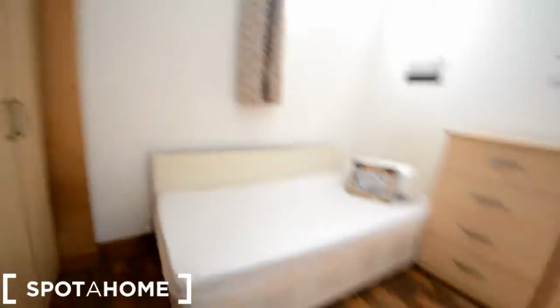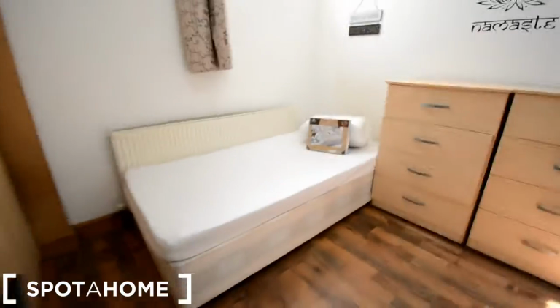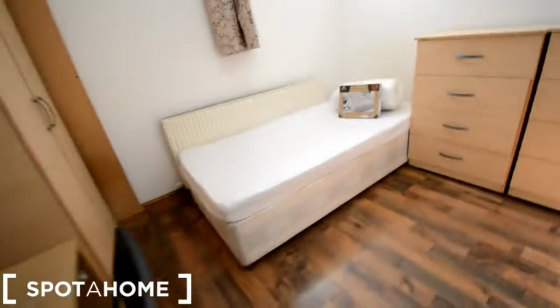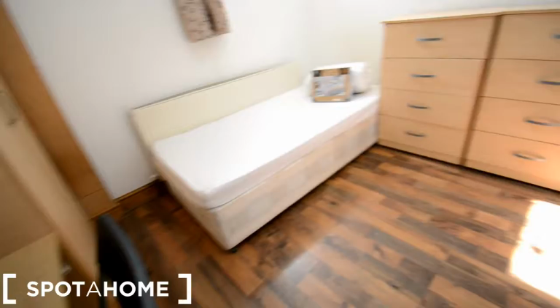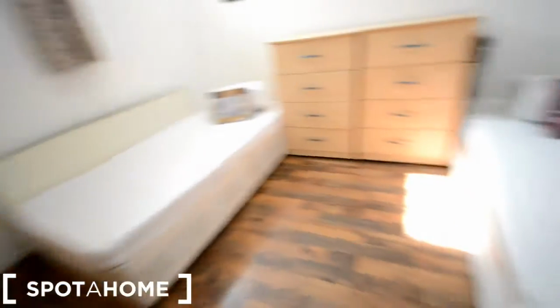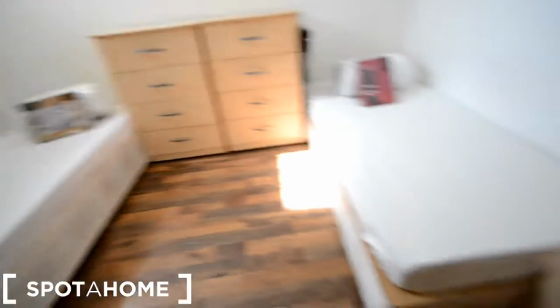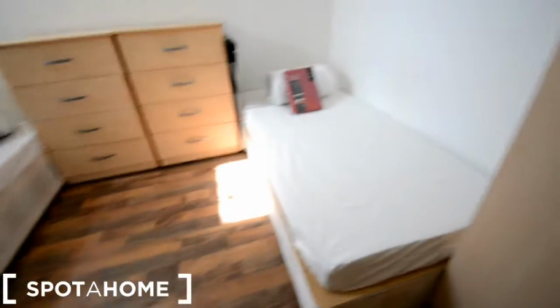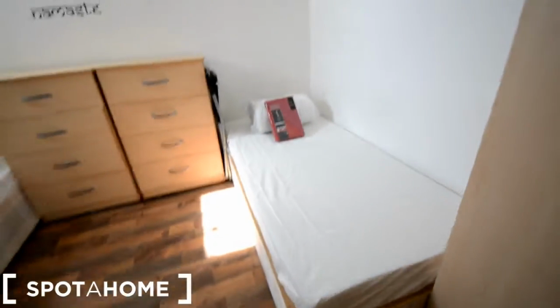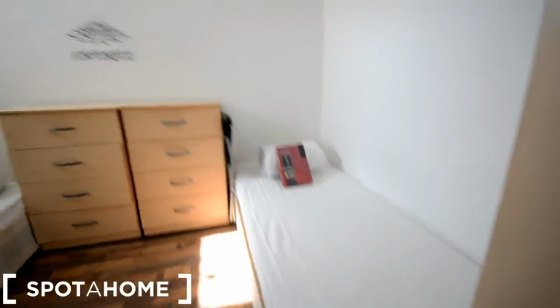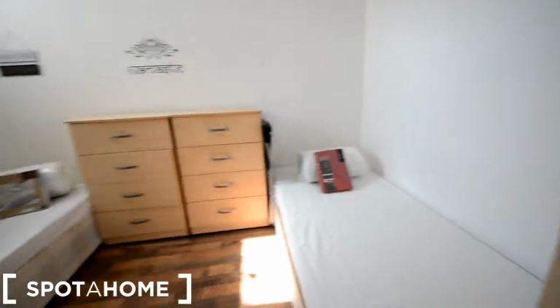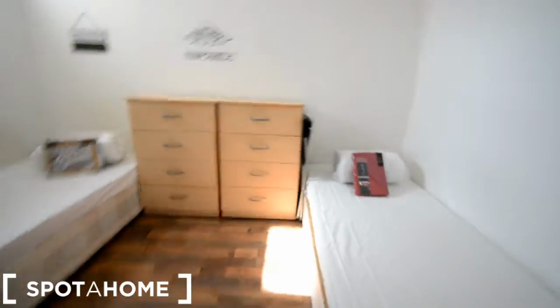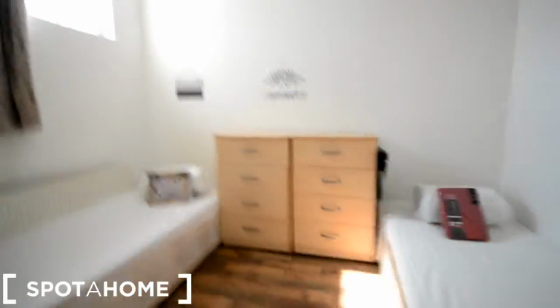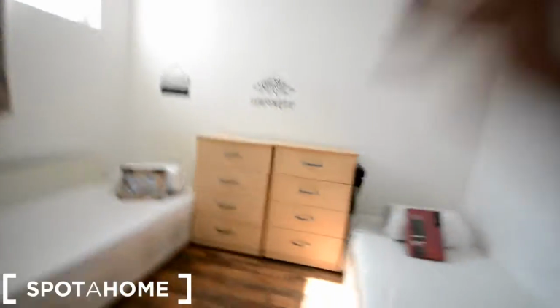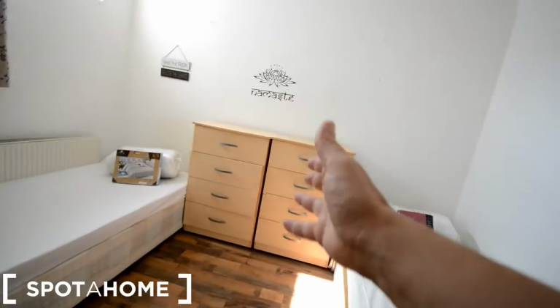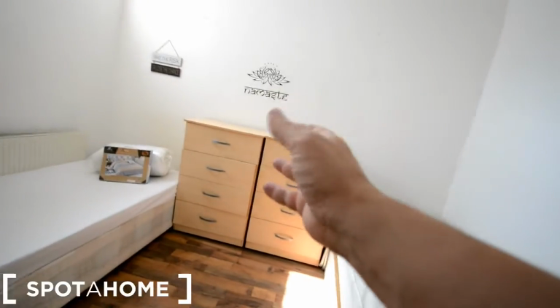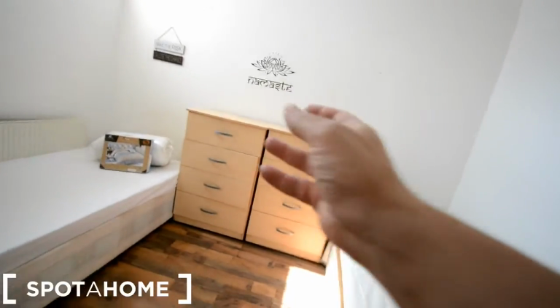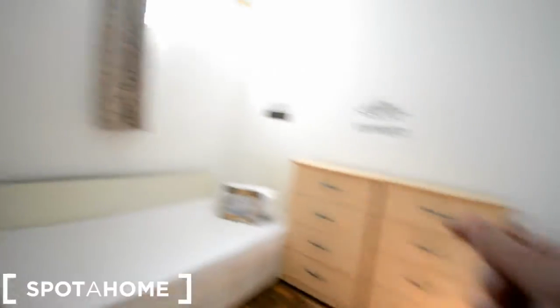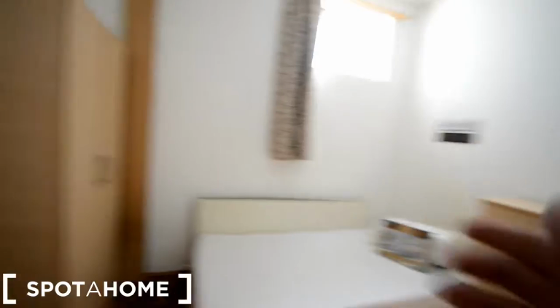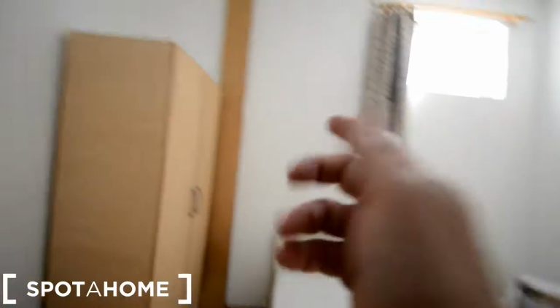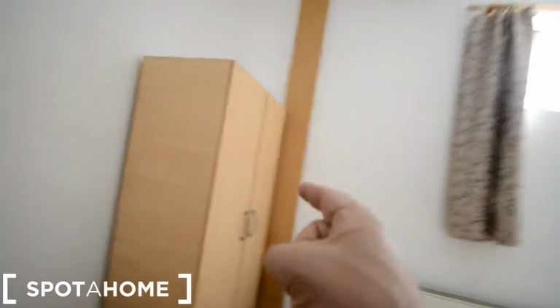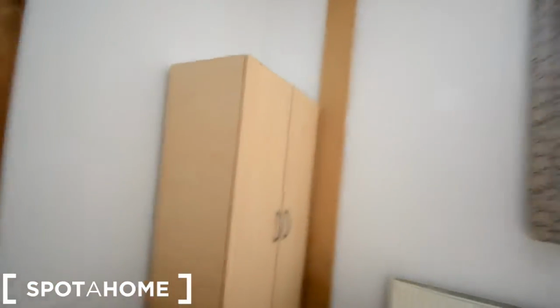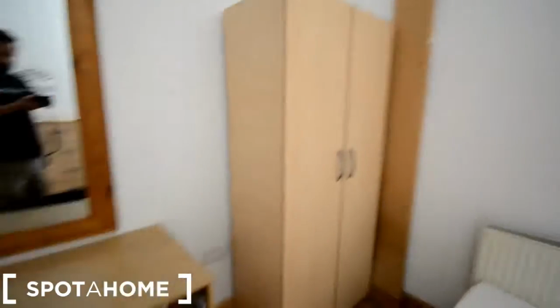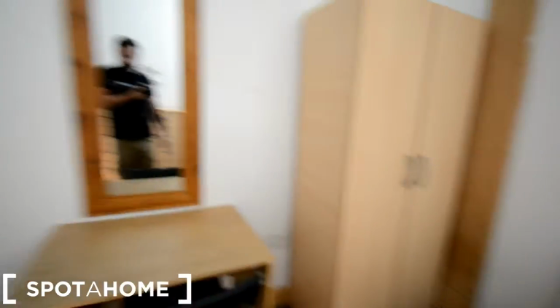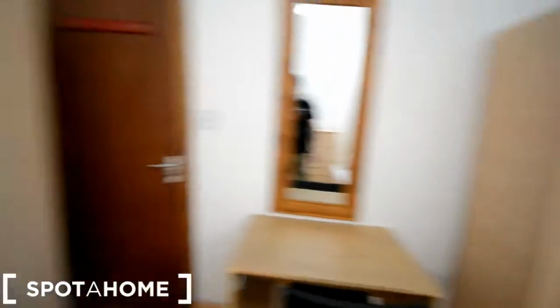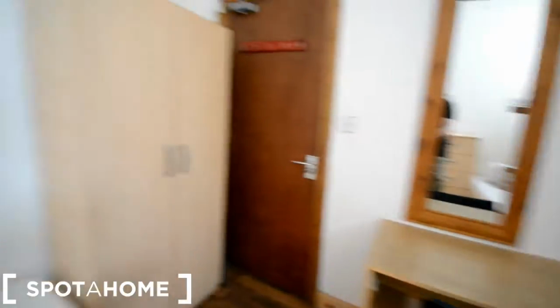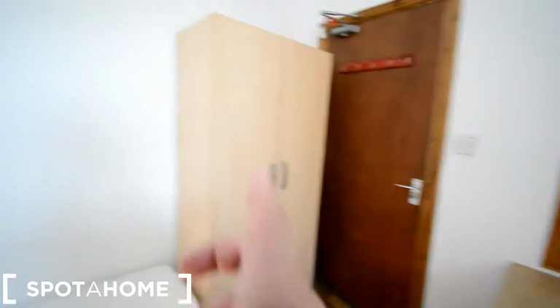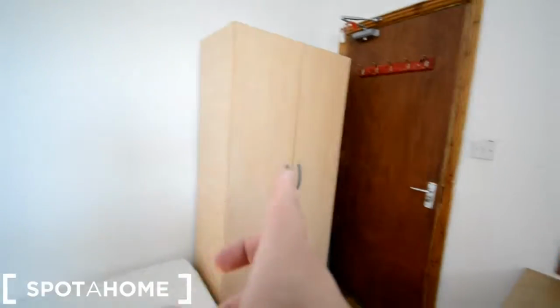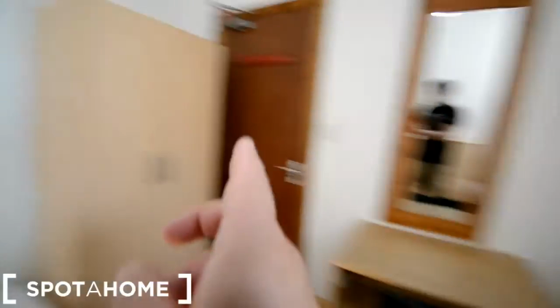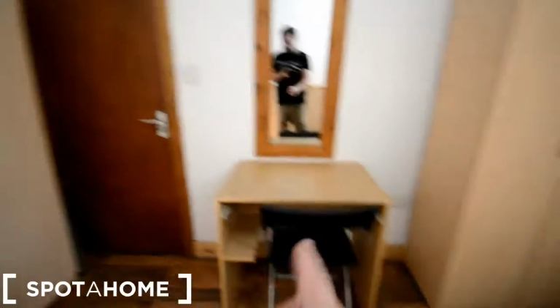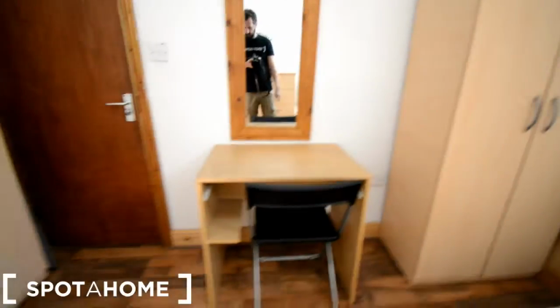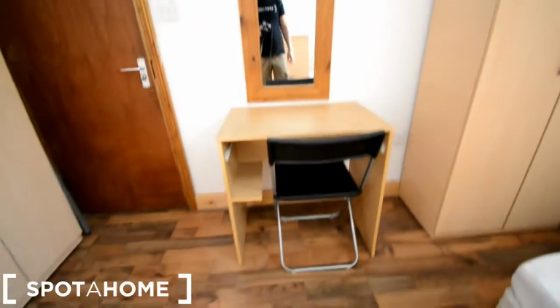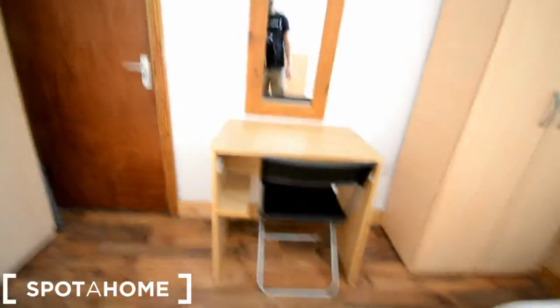We have two single beds, a room to share, two chests of drawers, two wardrobes and a small desk with chair.